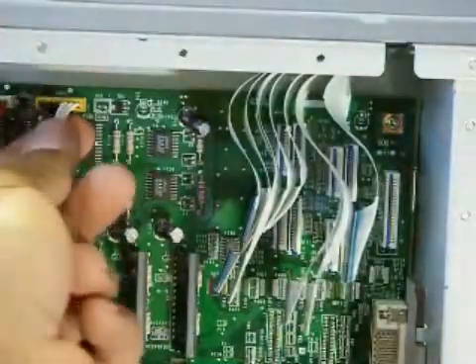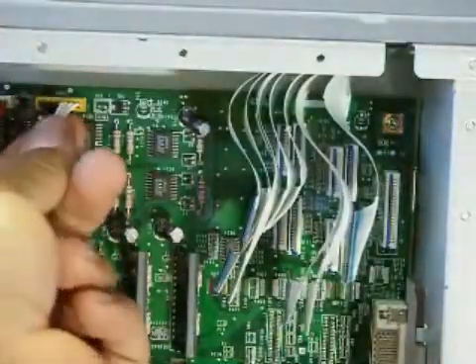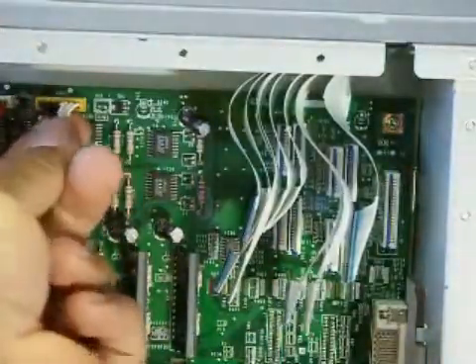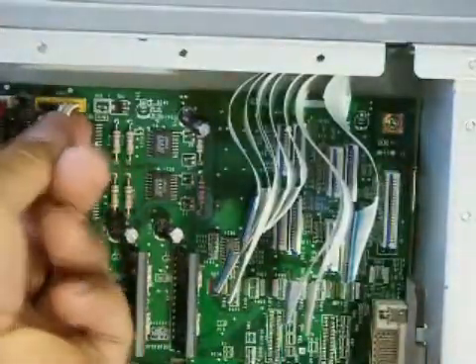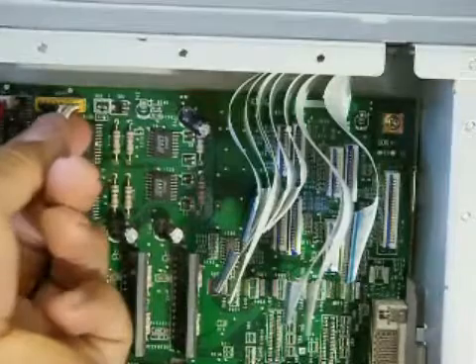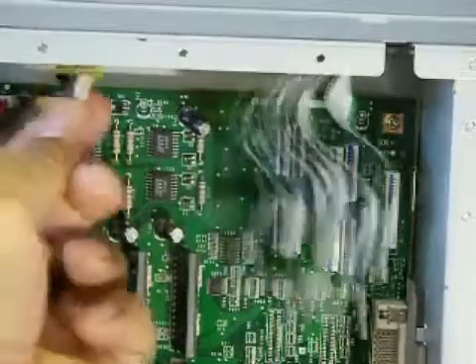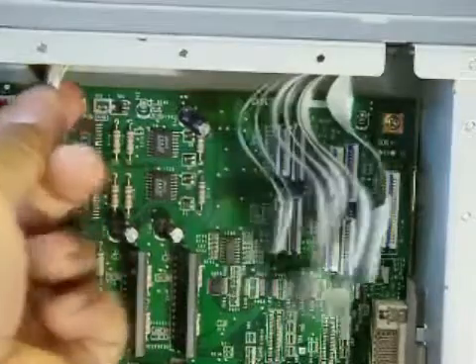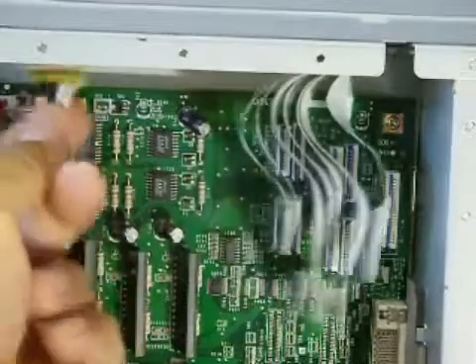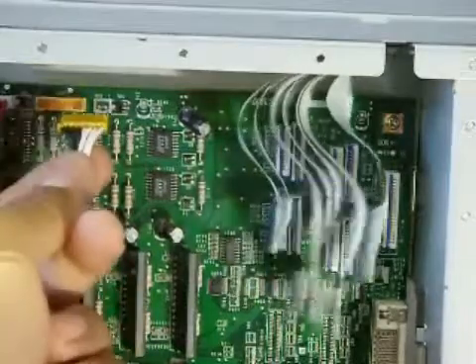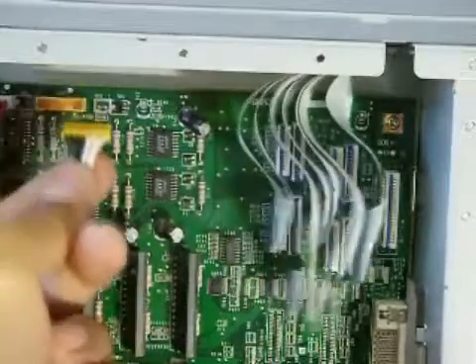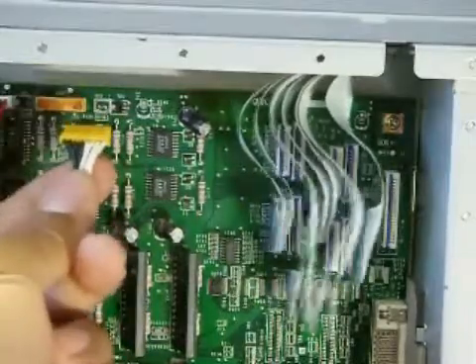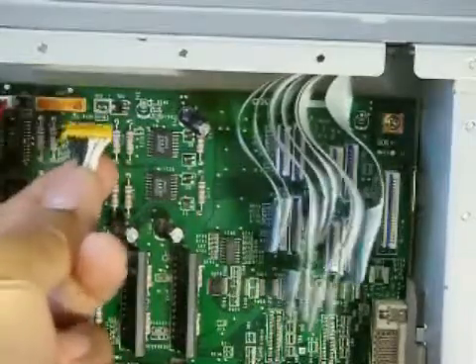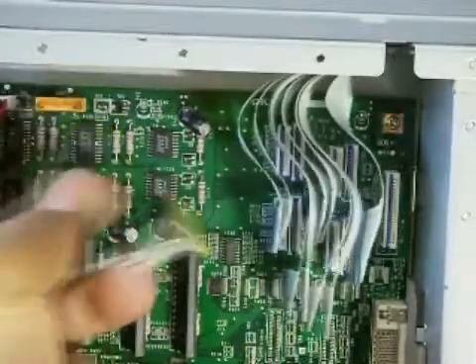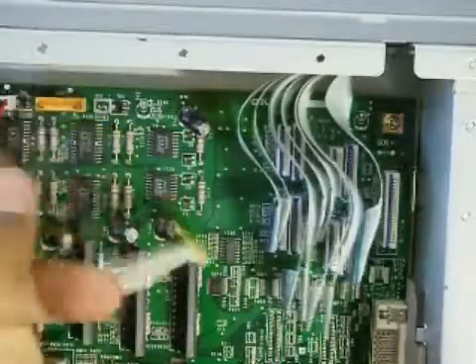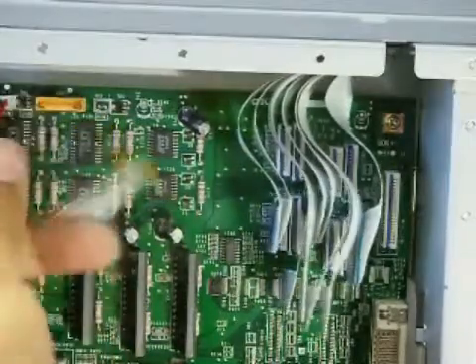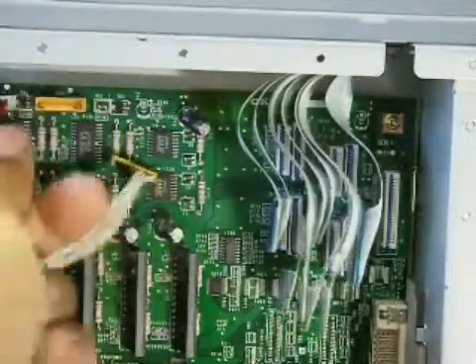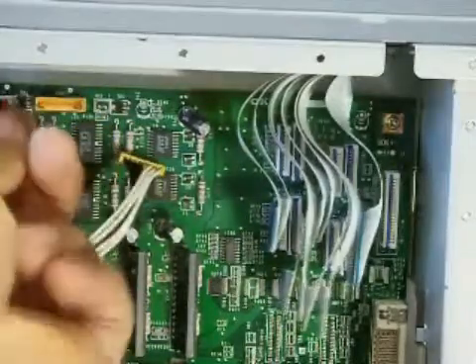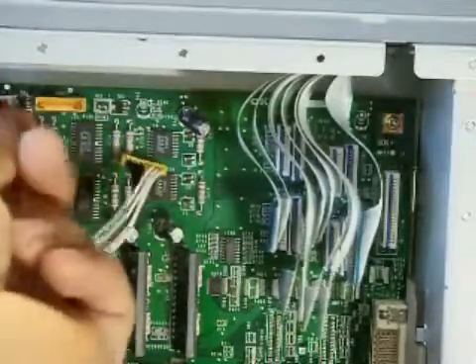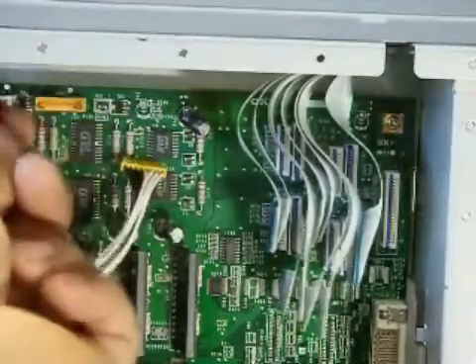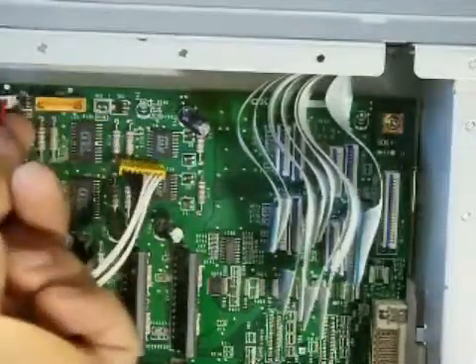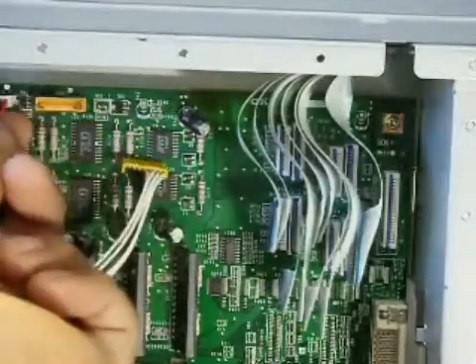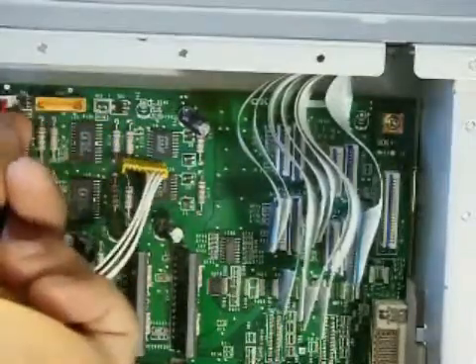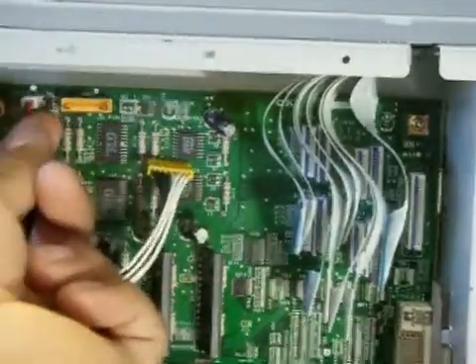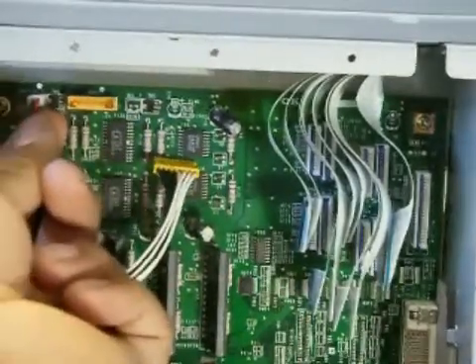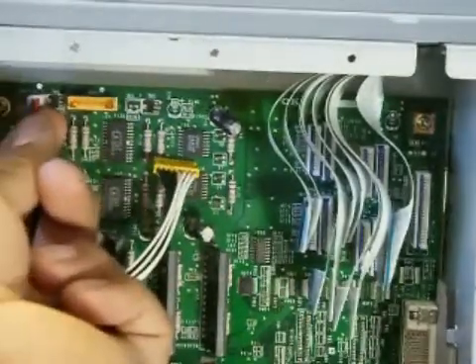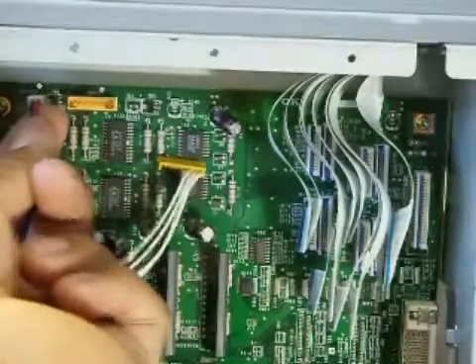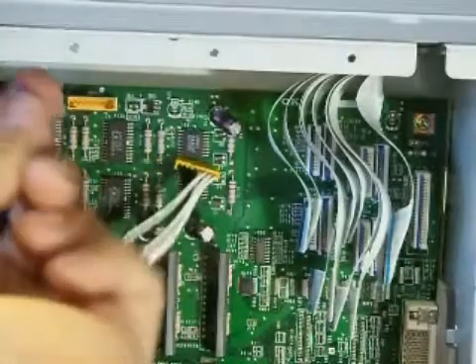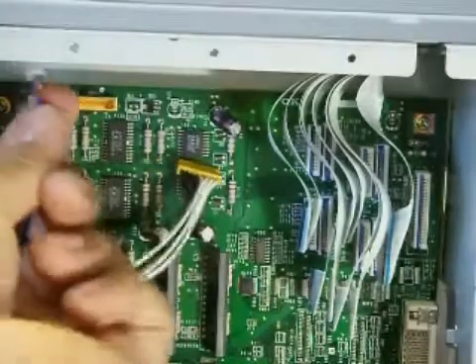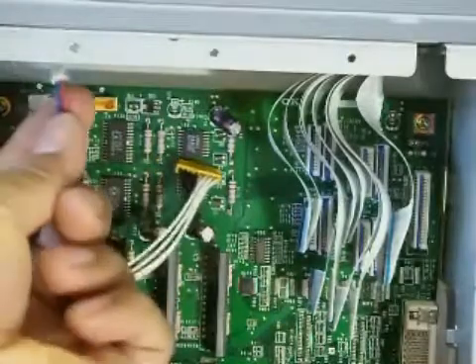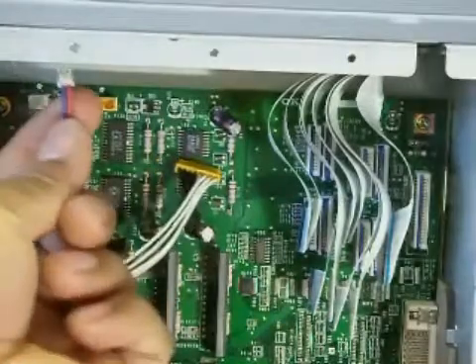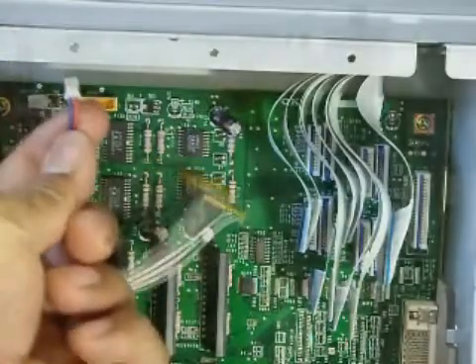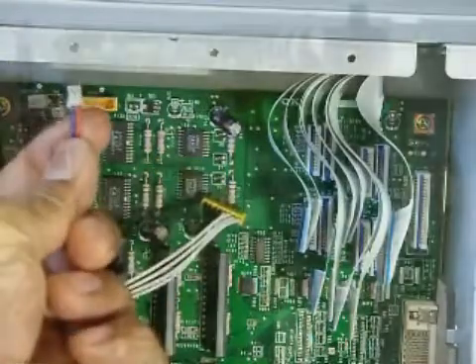You do not have to worry about remembering where the other cables go, because the rest of the cables will only fit in one spot. Just like these two cables right here — each one is unique.